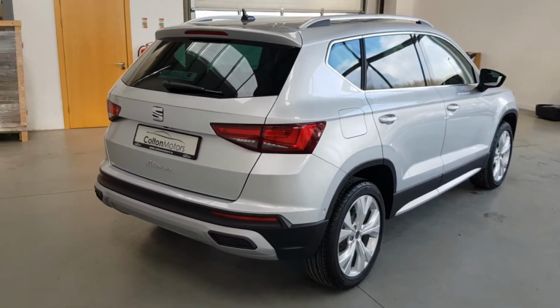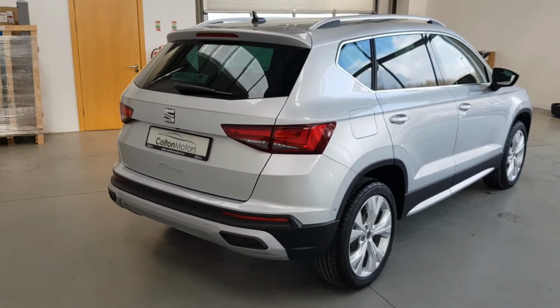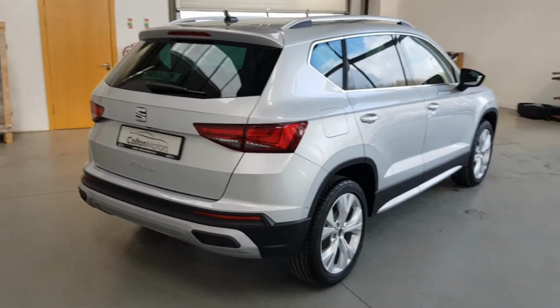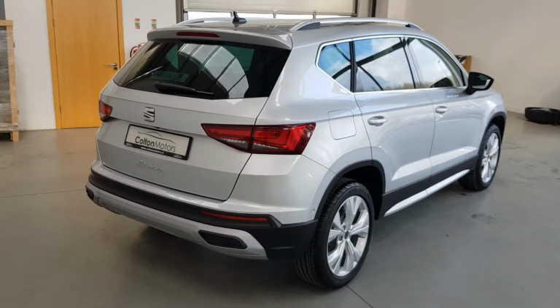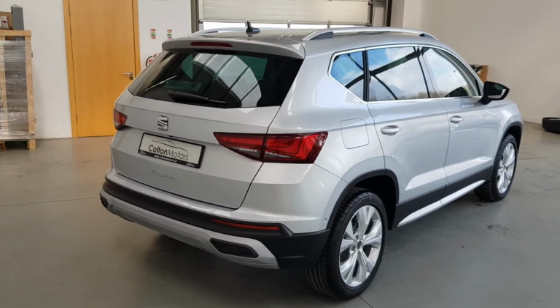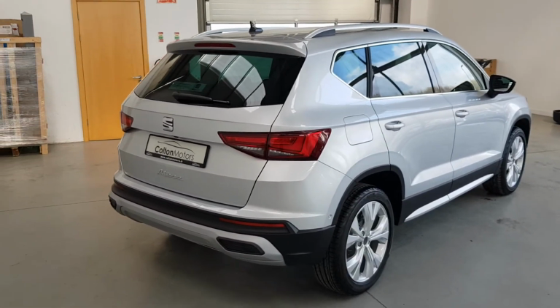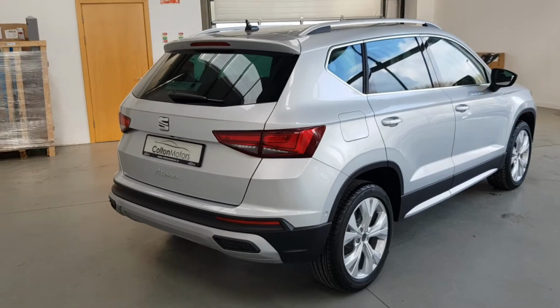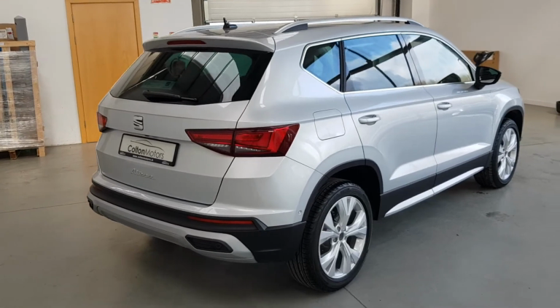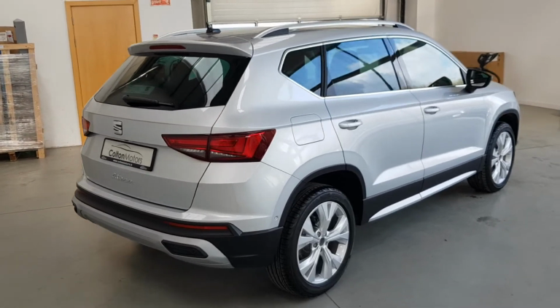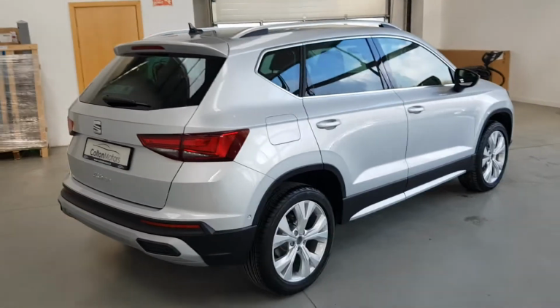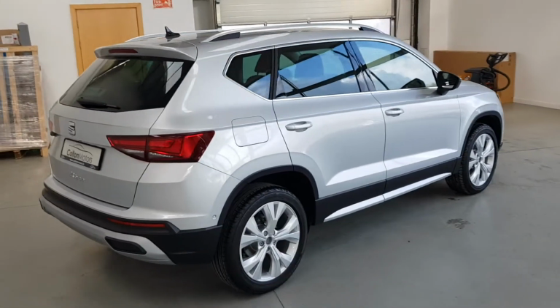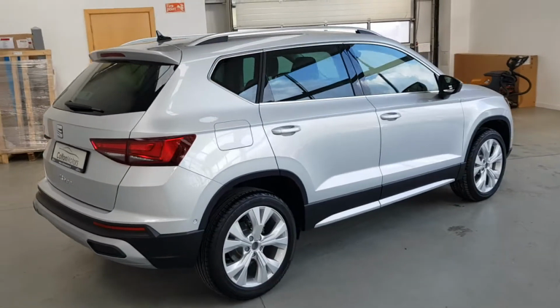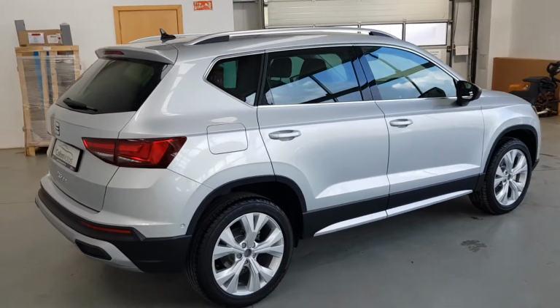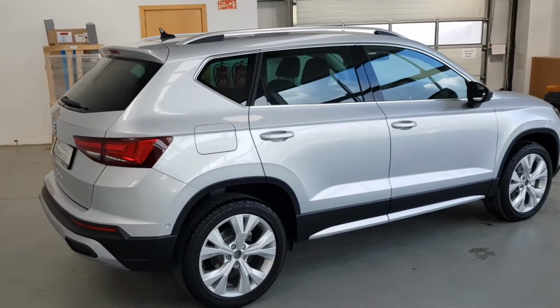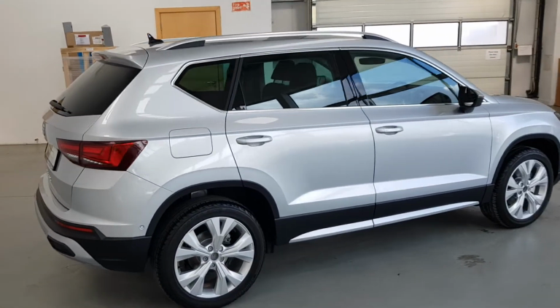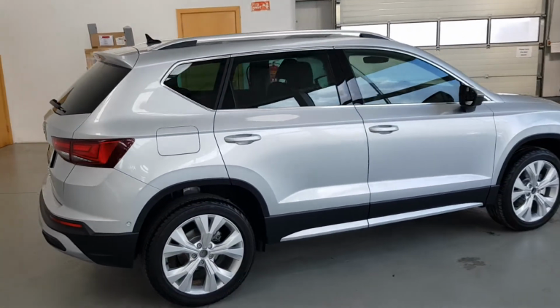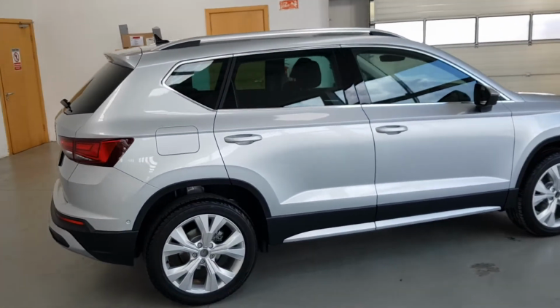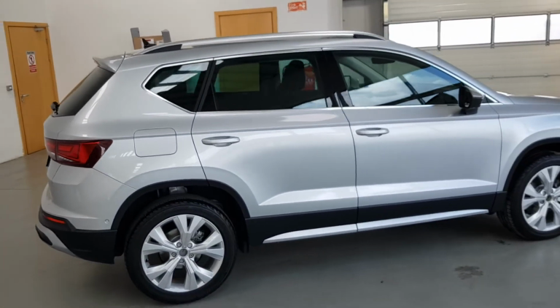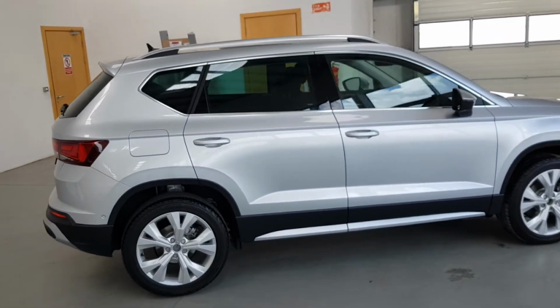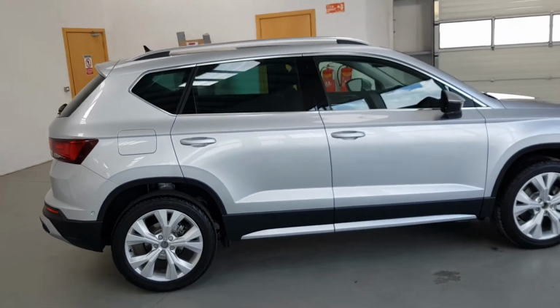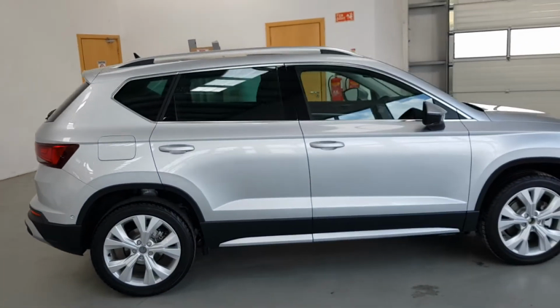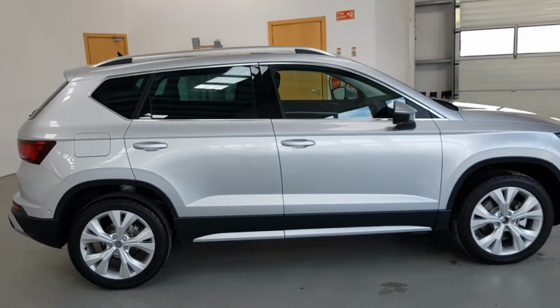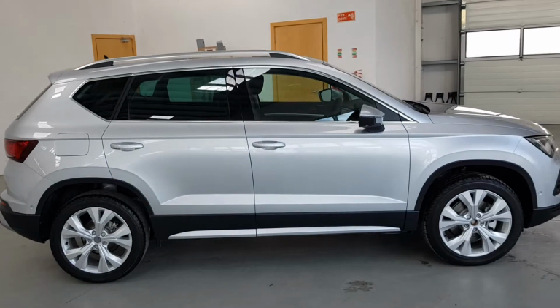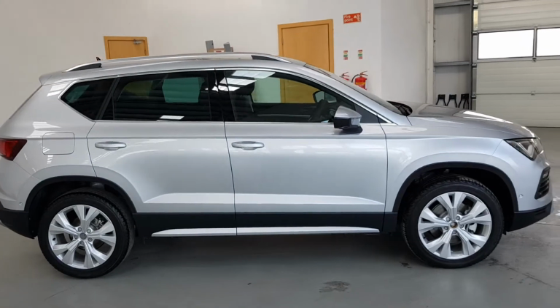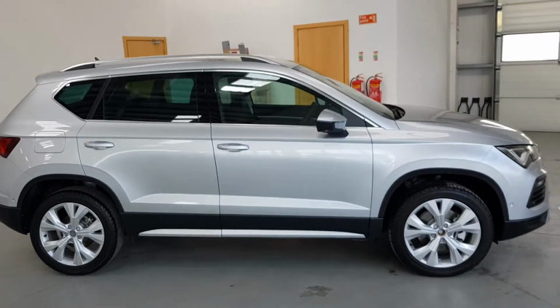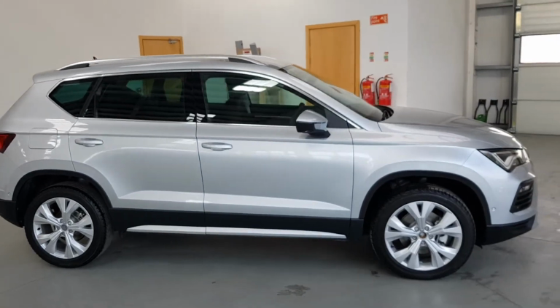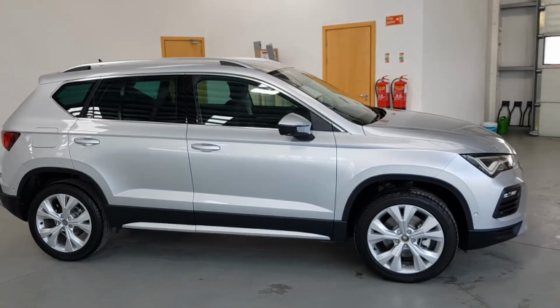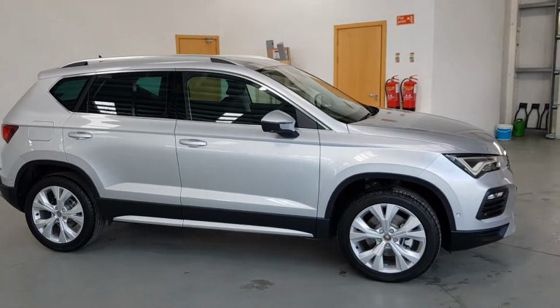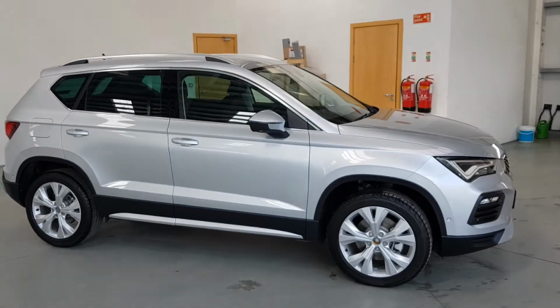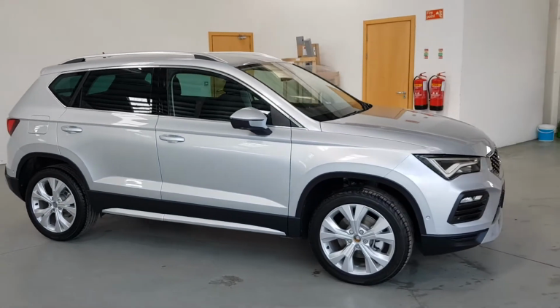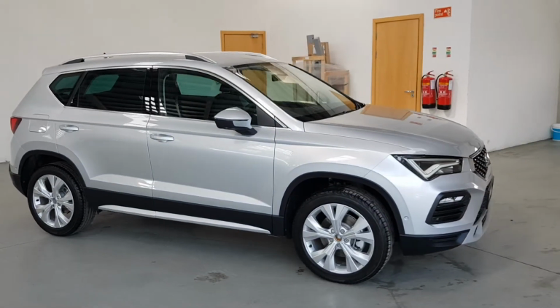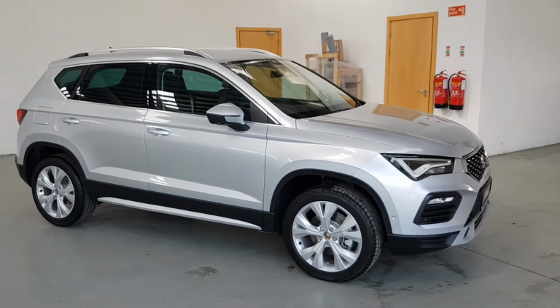Finally, our sales team will be delighted to arrange a test drive for you at your convenience. SEAT Approved Used. Selected. Prepared. Guaranteed.